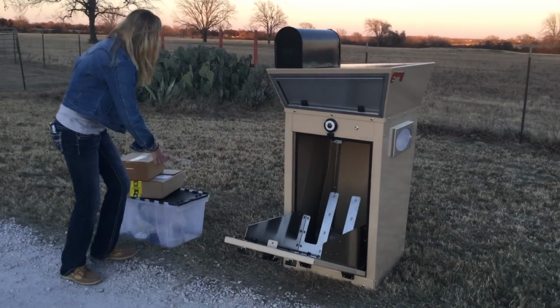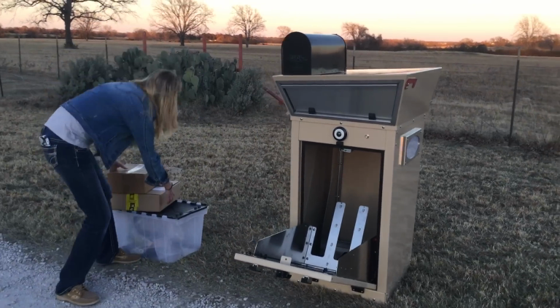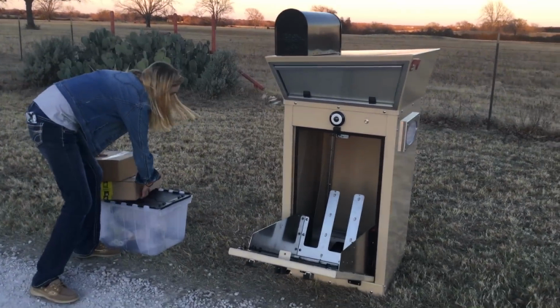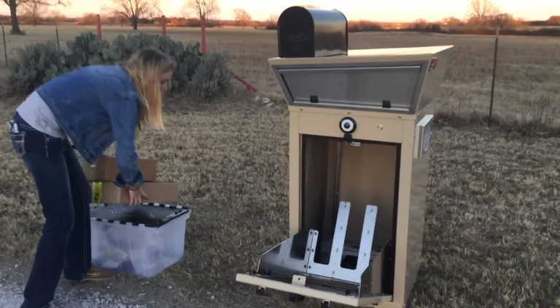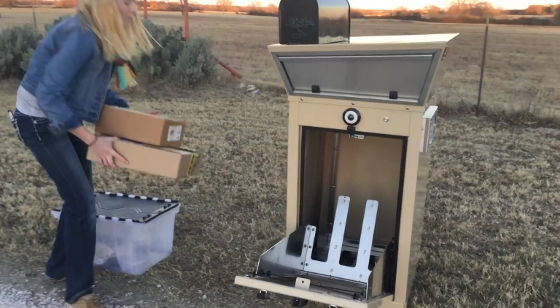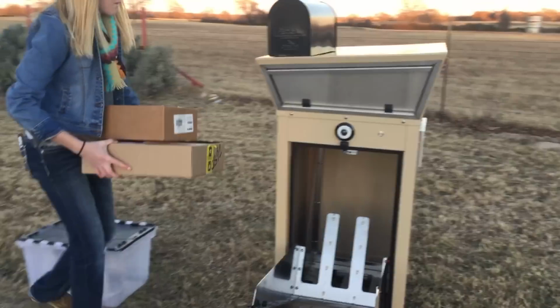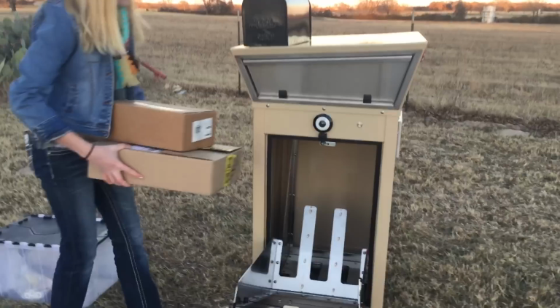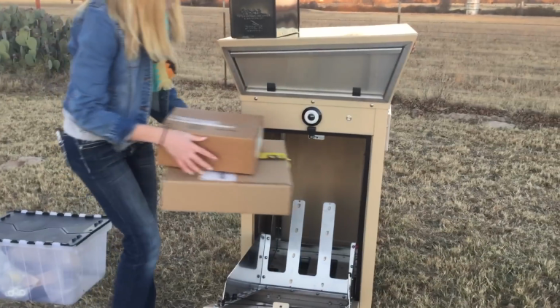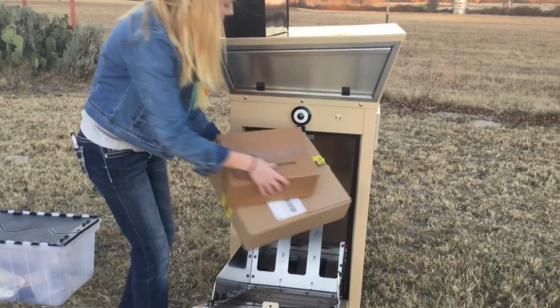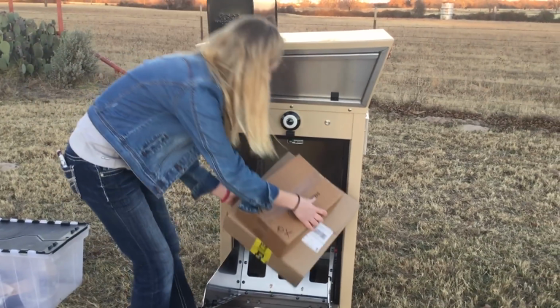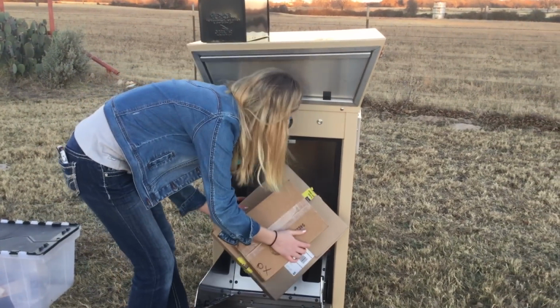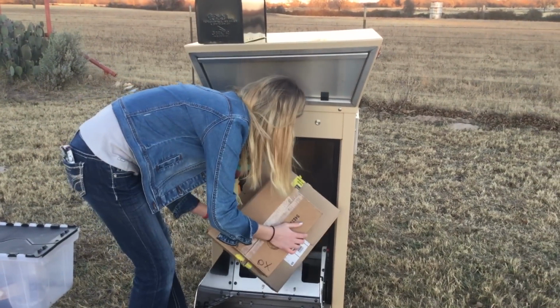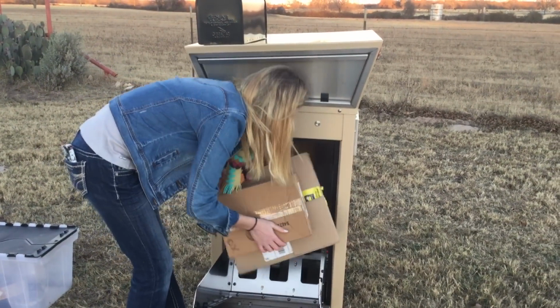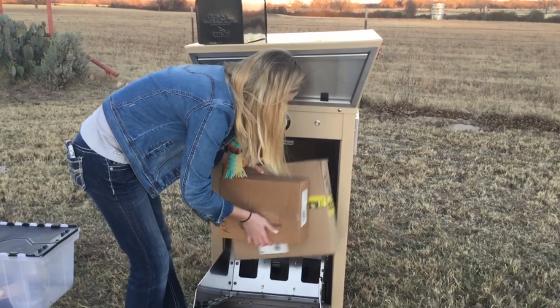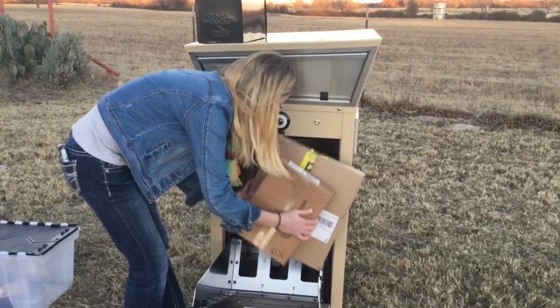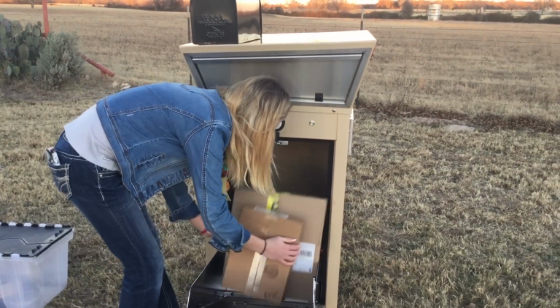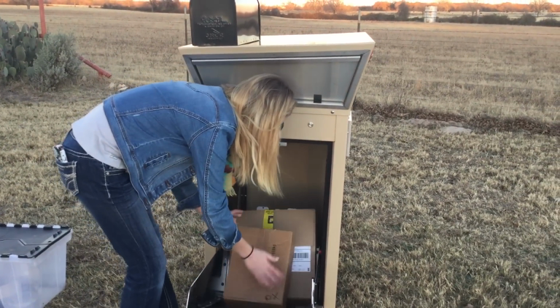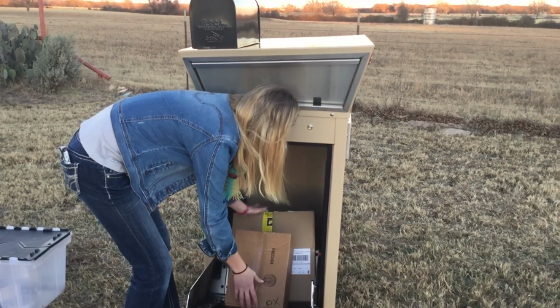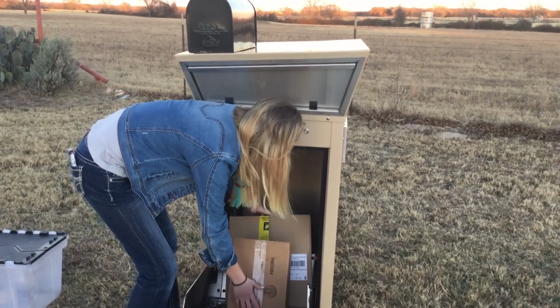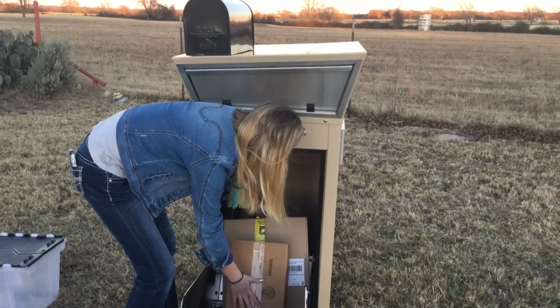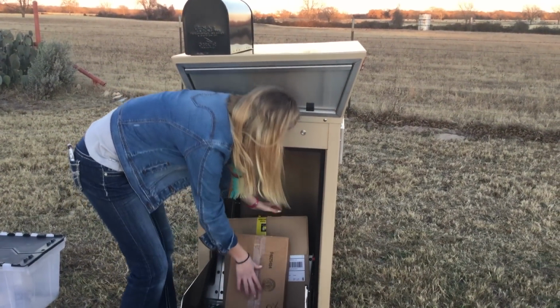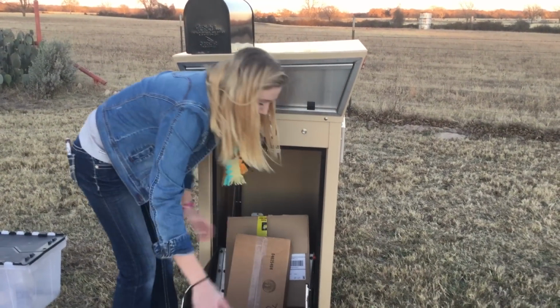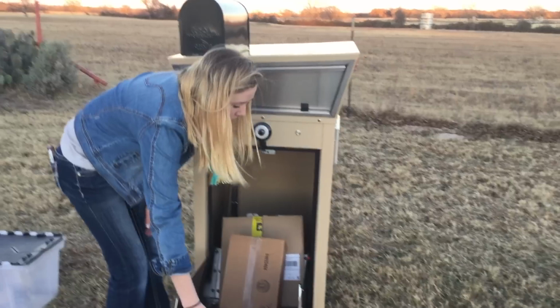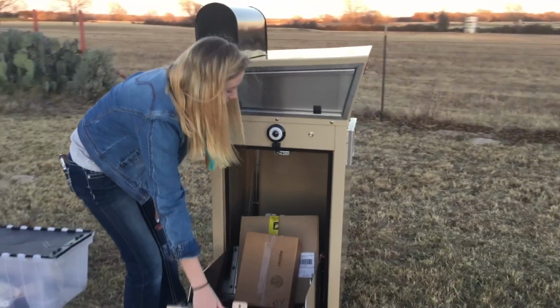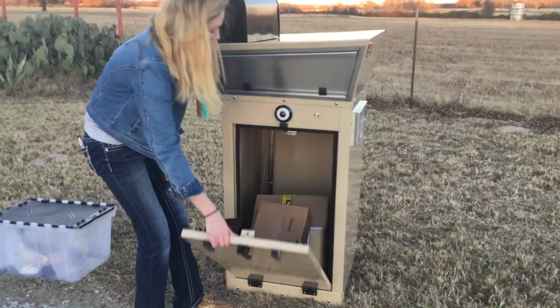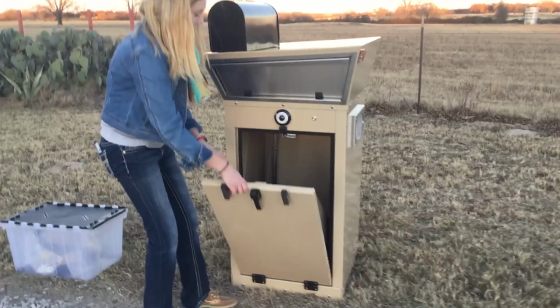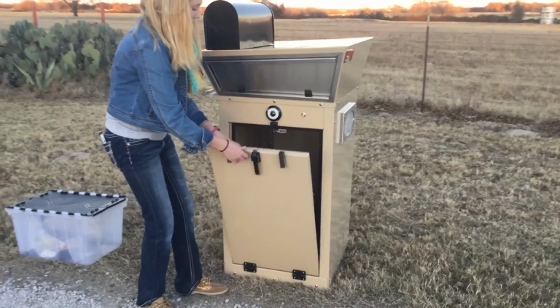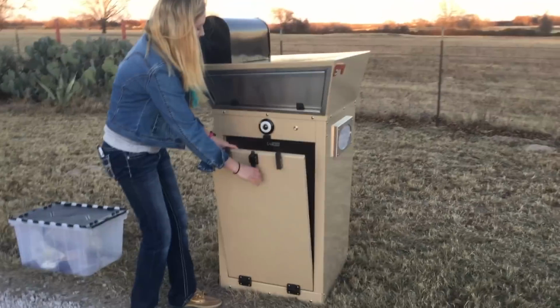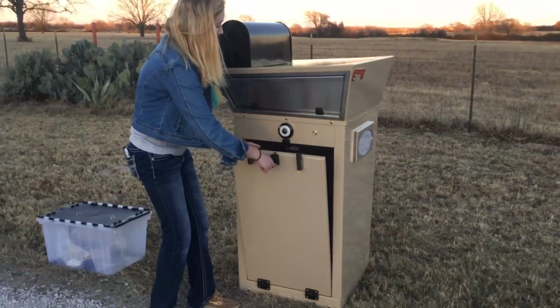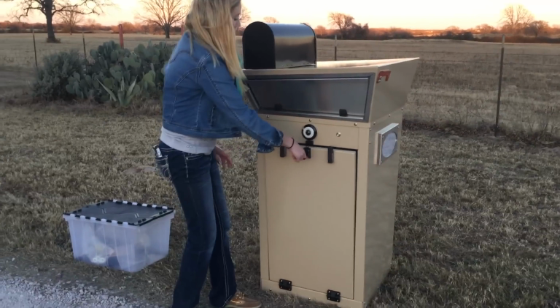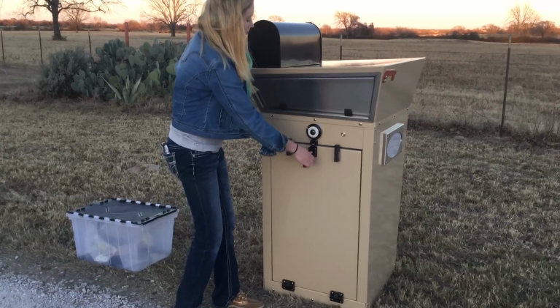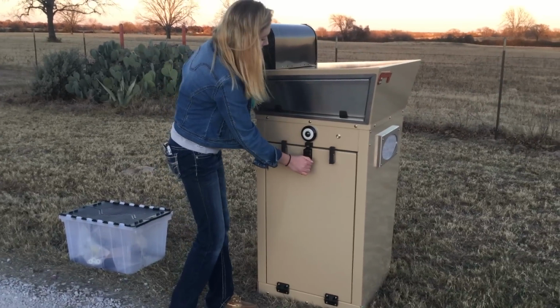We typically have a pan in the bottom here, but I wanted to show you how these forks appear. This is to help improve the ergonomics of the device. When you open one door it pulls the packages forward.